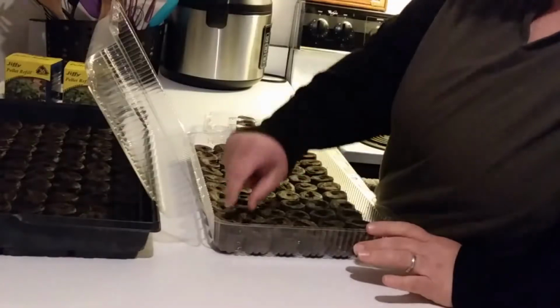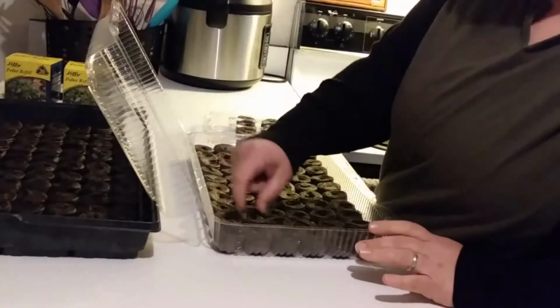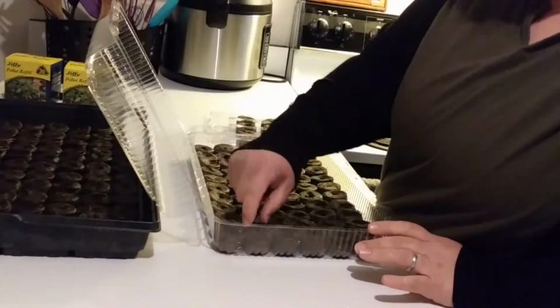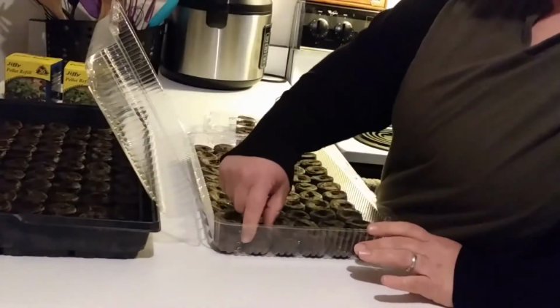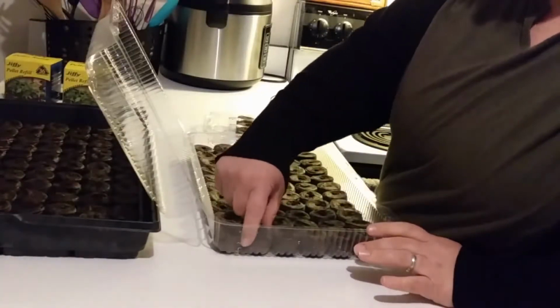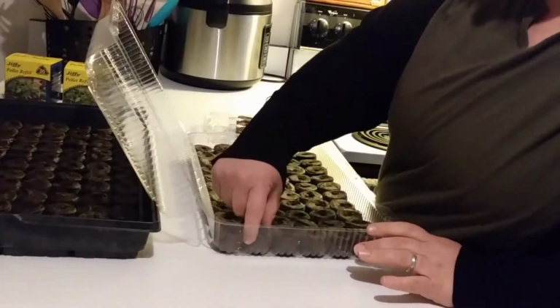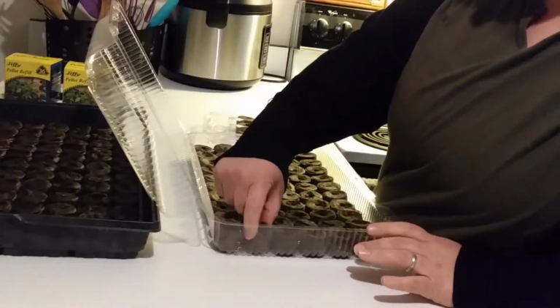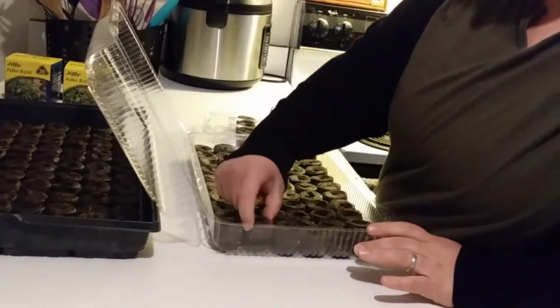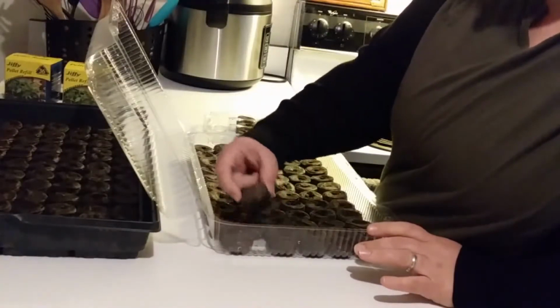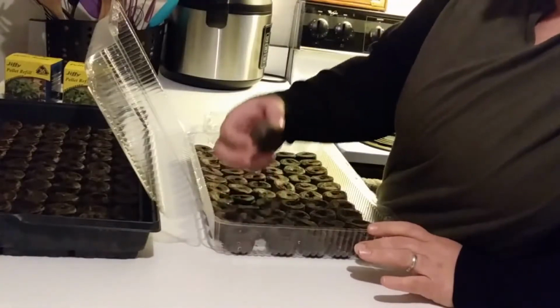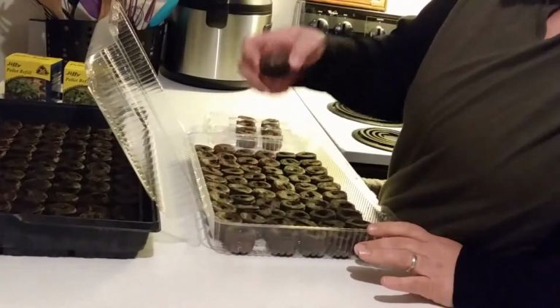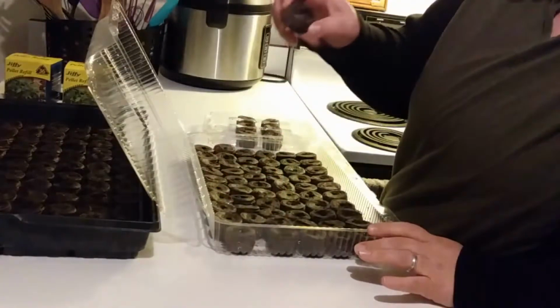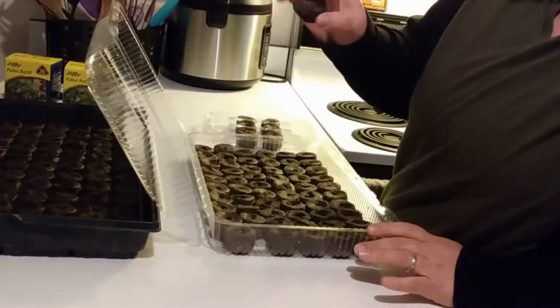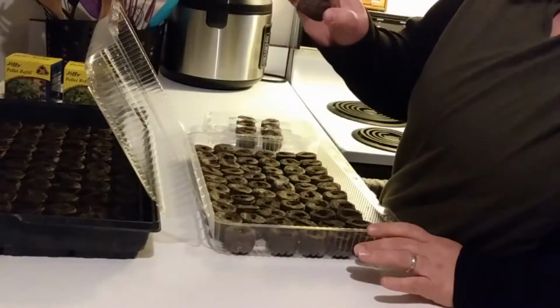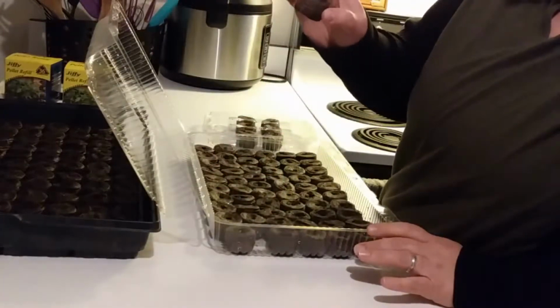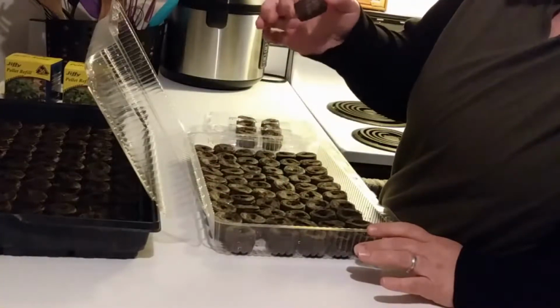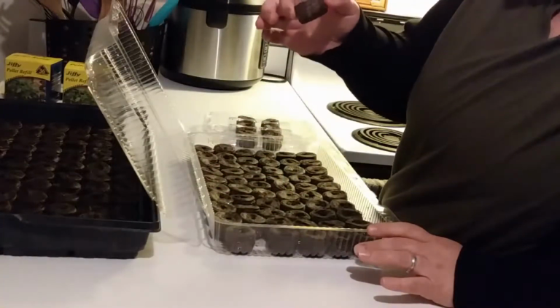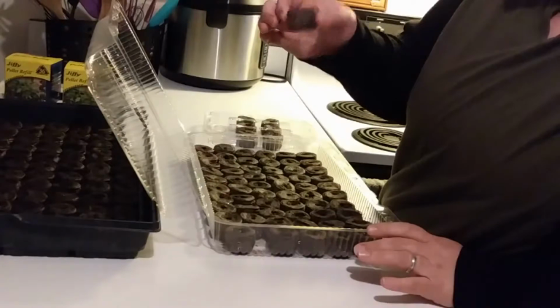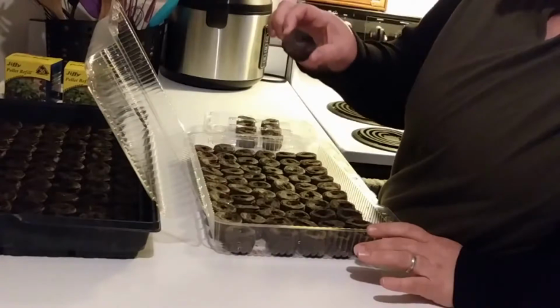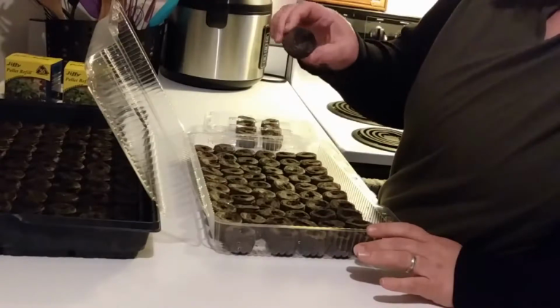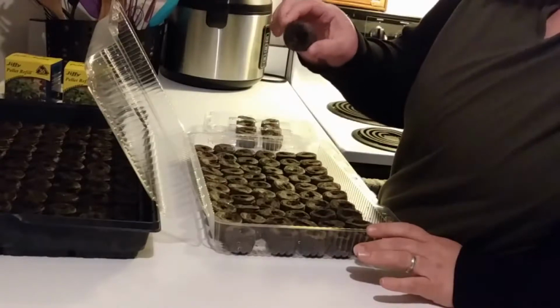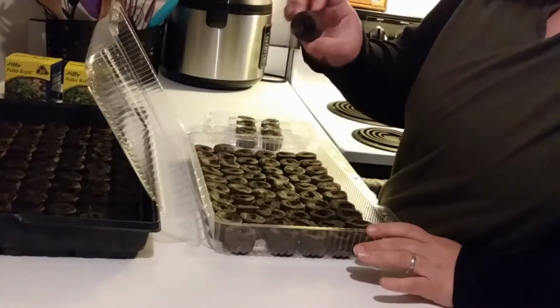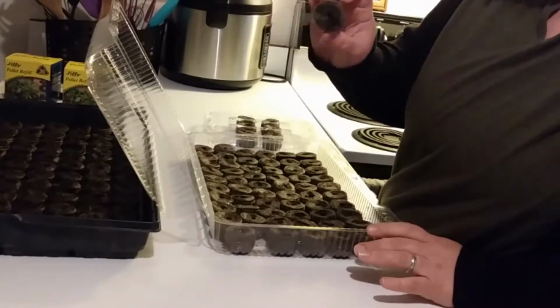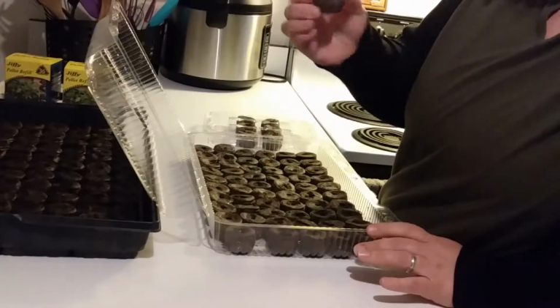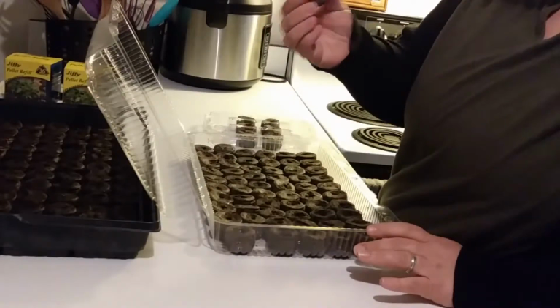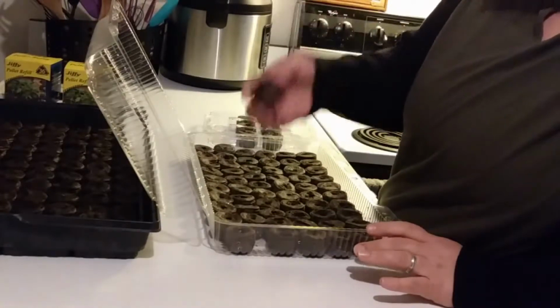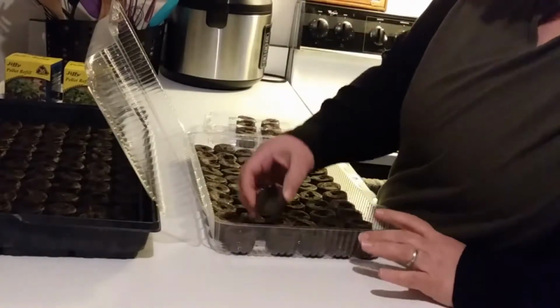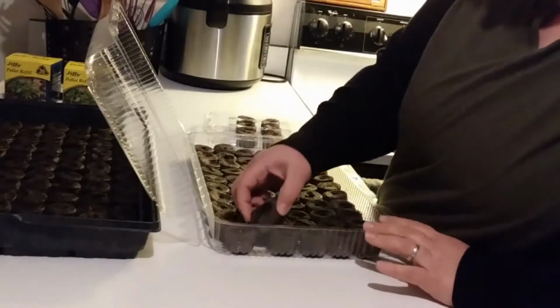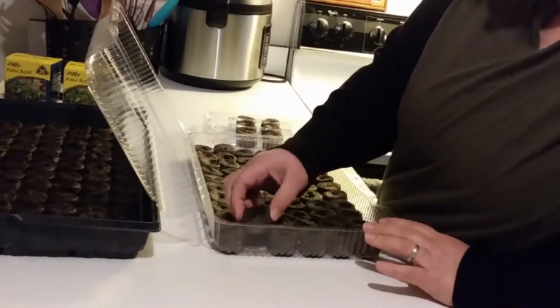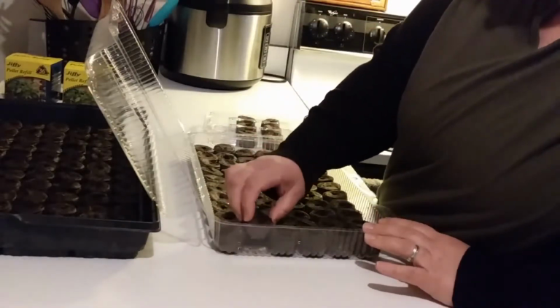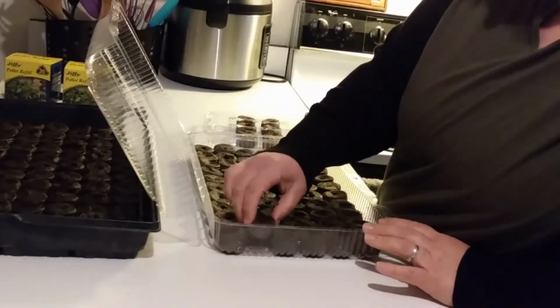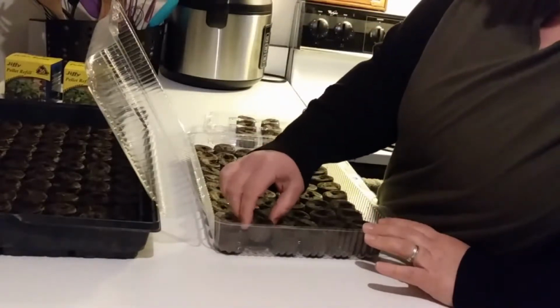These are all soaked up. See, they're a lot bigger now — that's what you want. They could even go a little bit bigger but these will work.